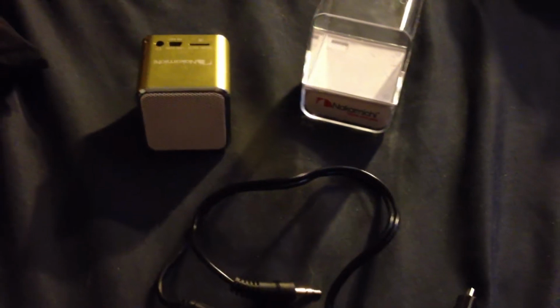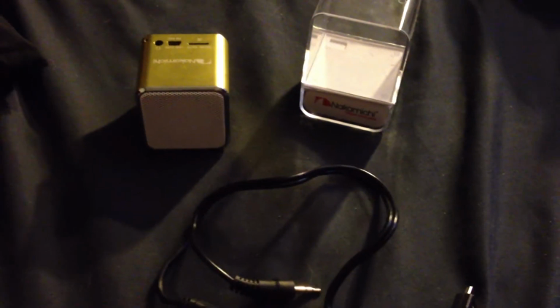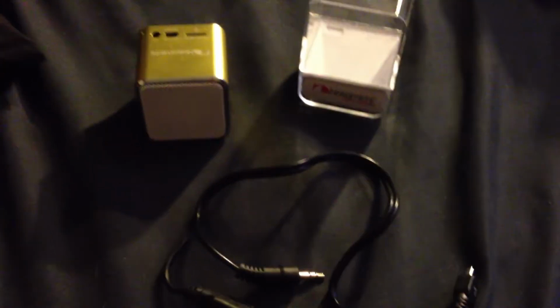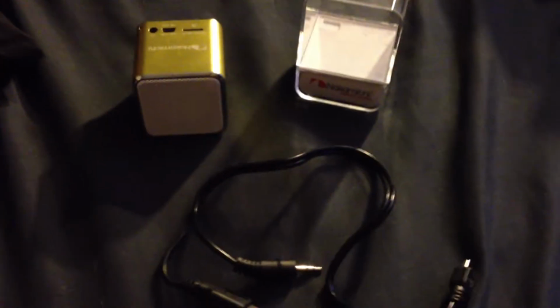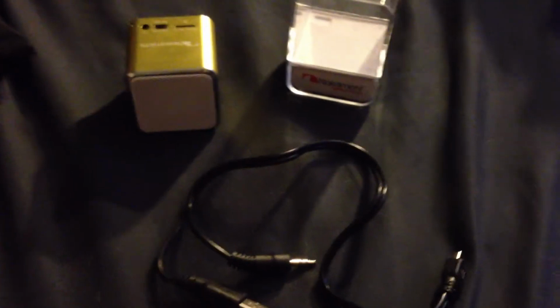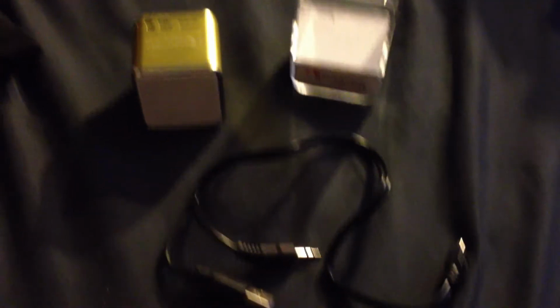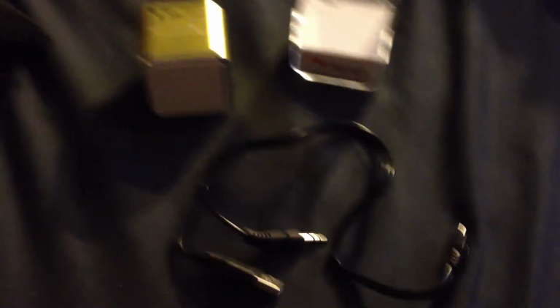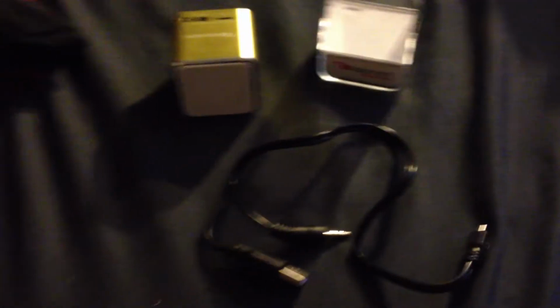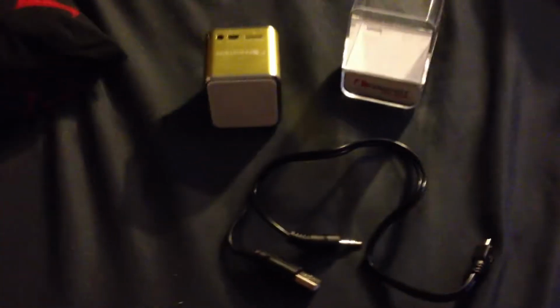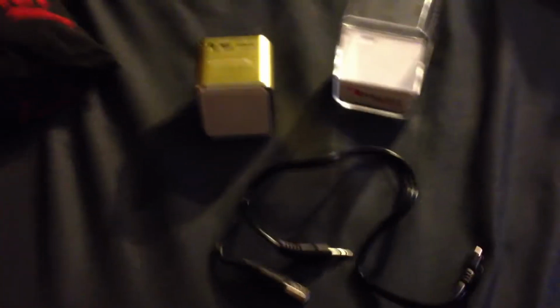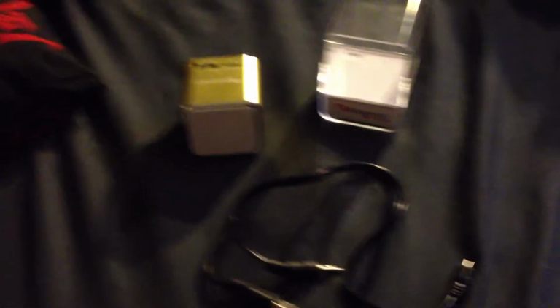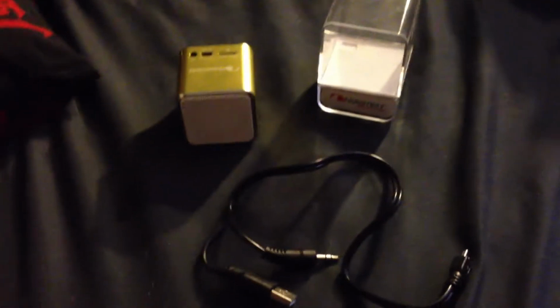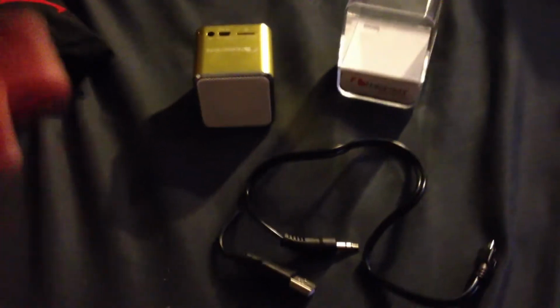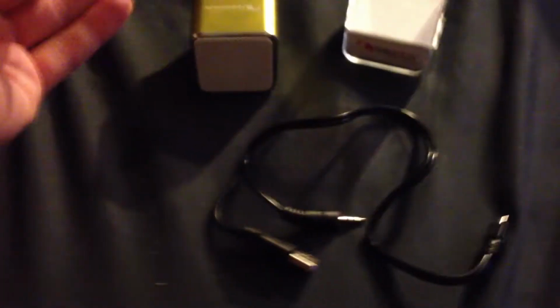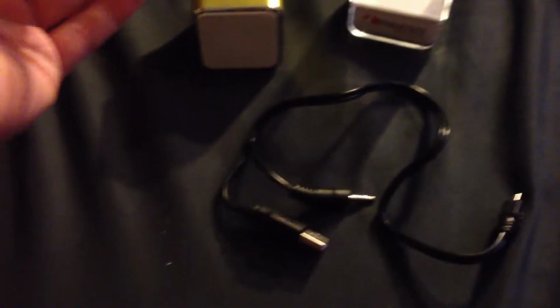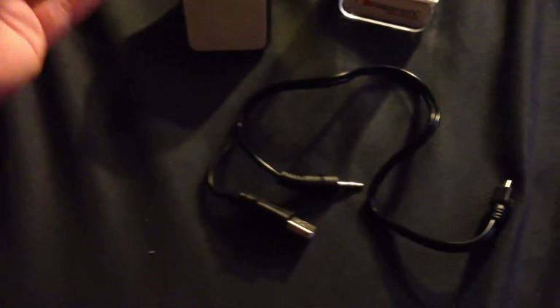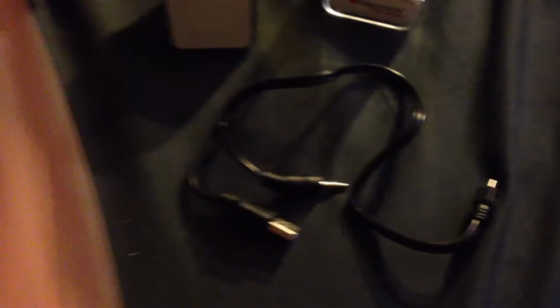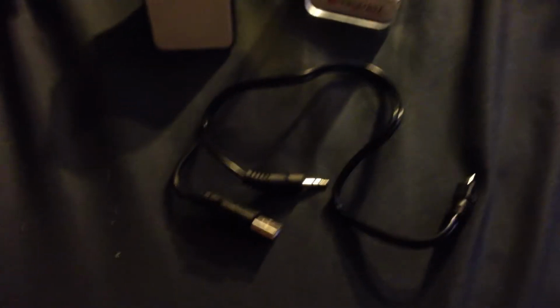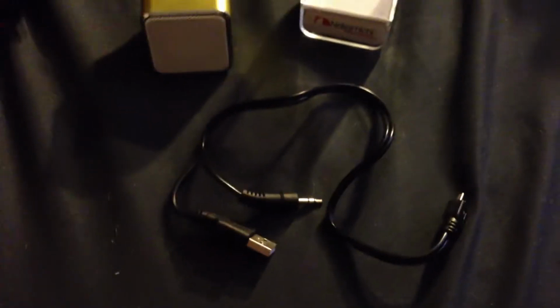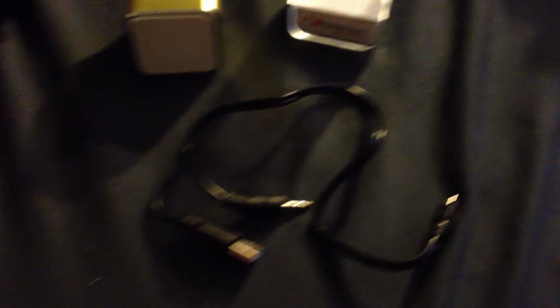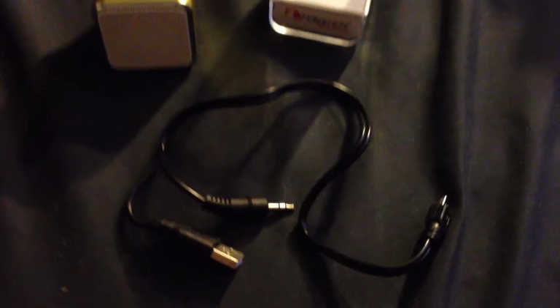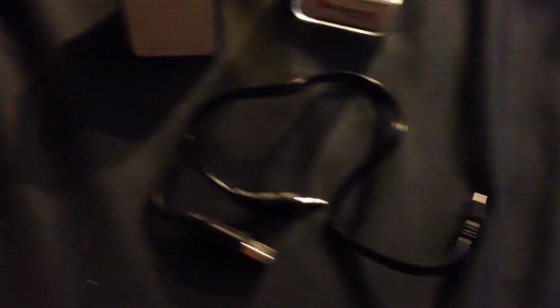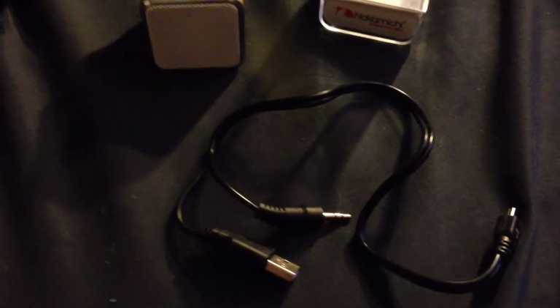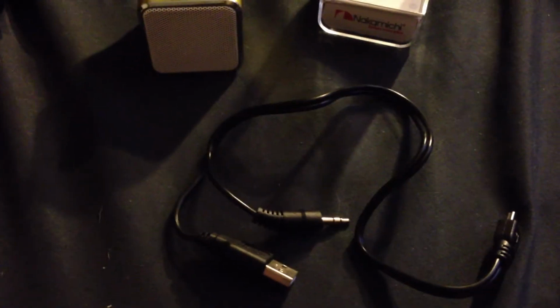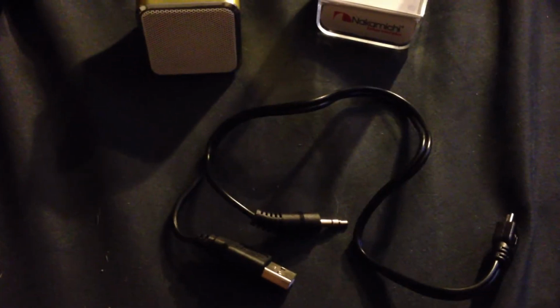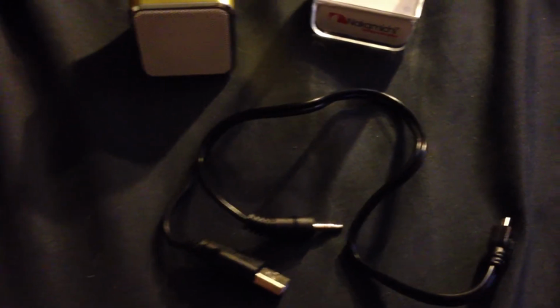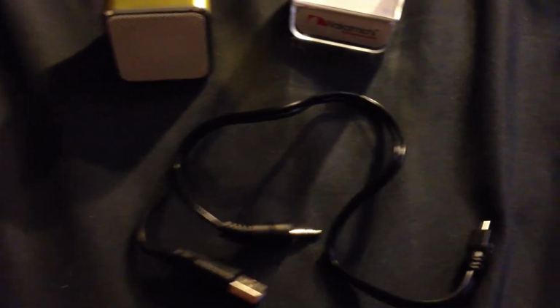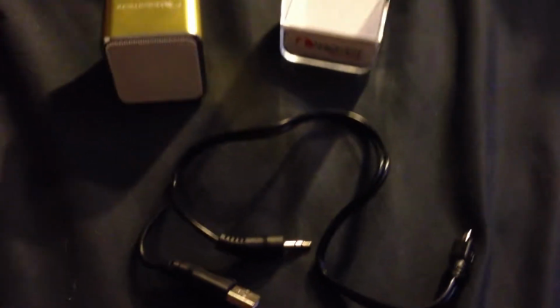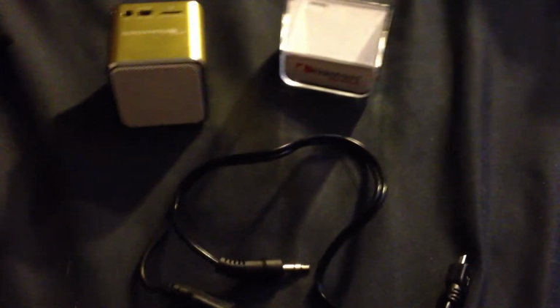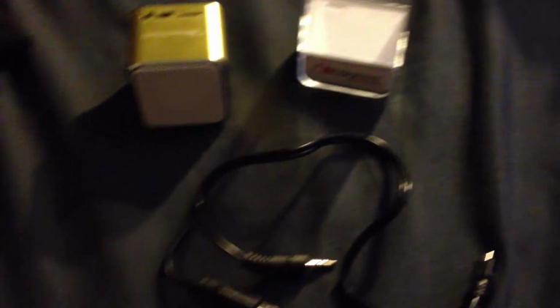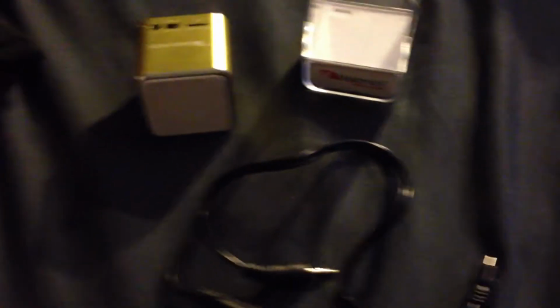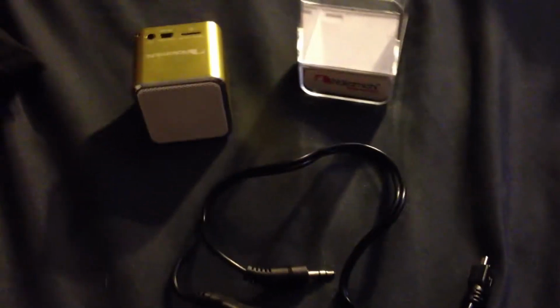Hello YouTube, Poomonsen here with the Nakamichi Yellow Mini Plus. Yes, Yellow Mini Plus — alright, just making sure I said that.